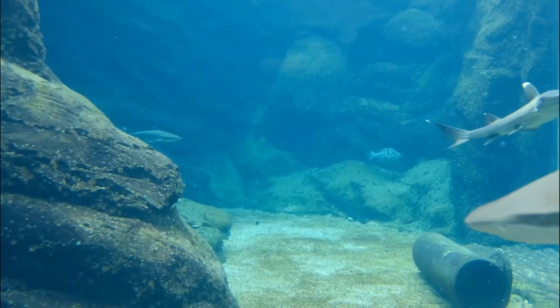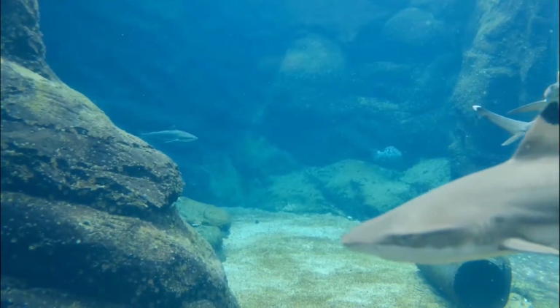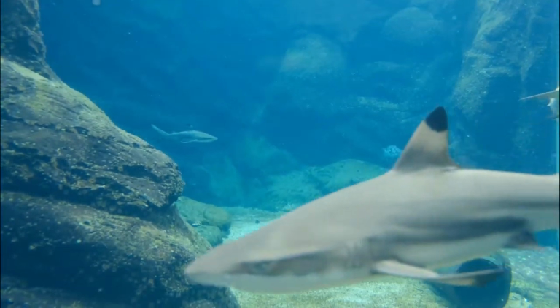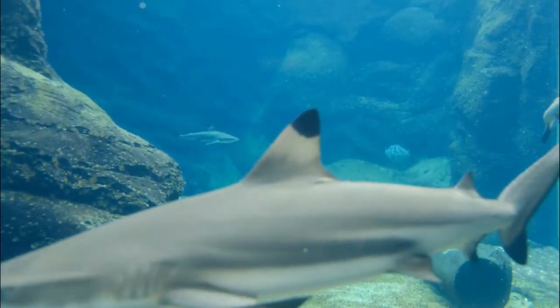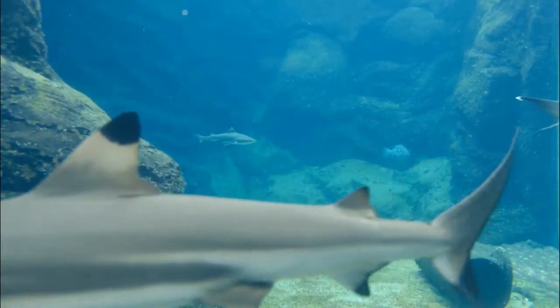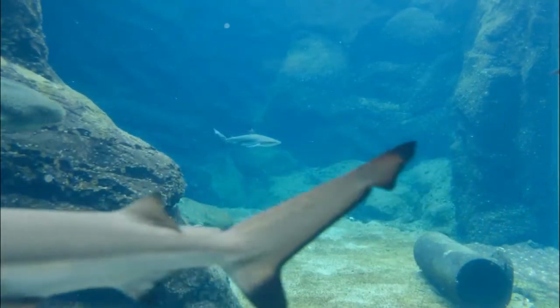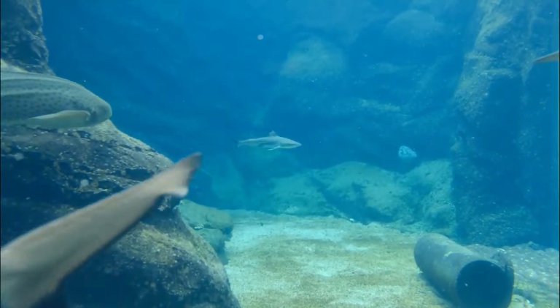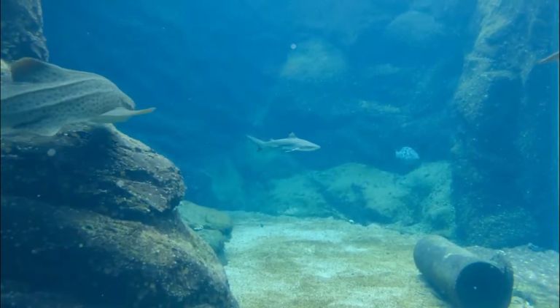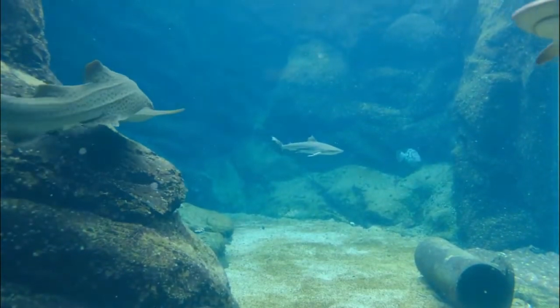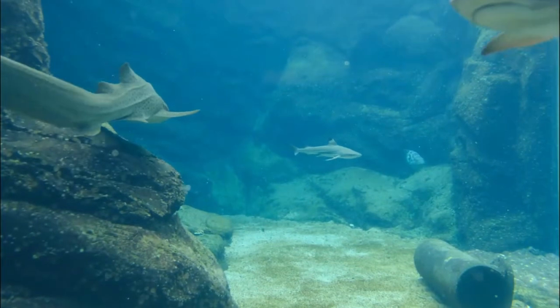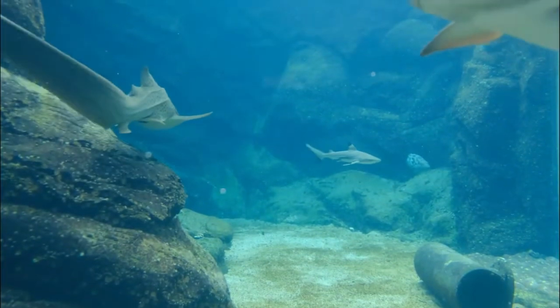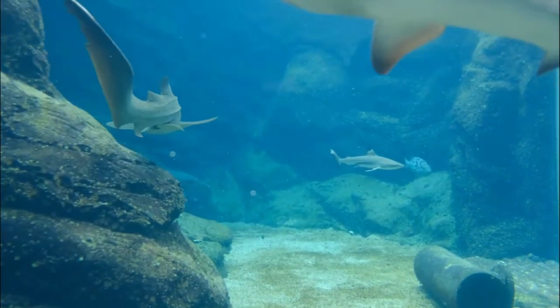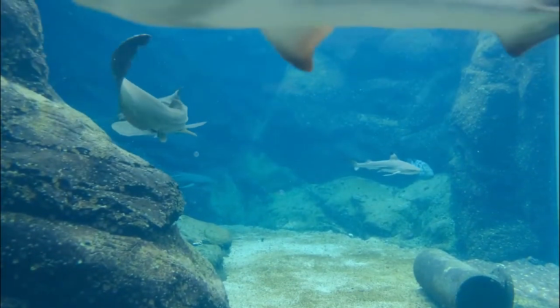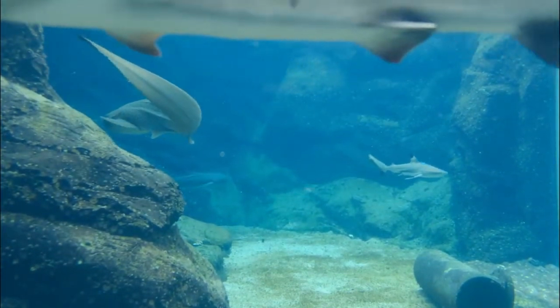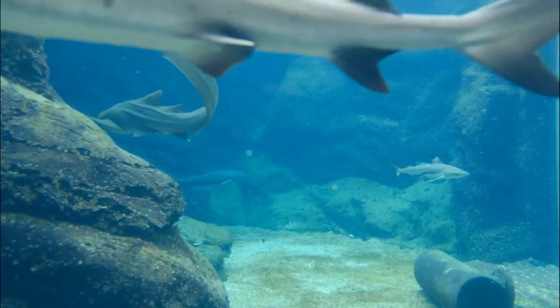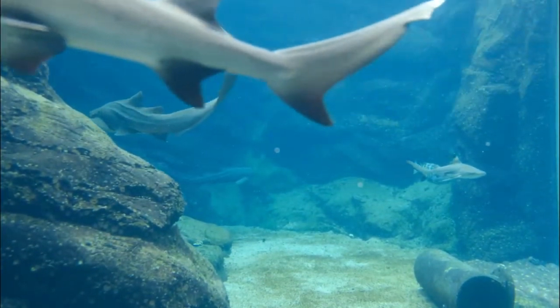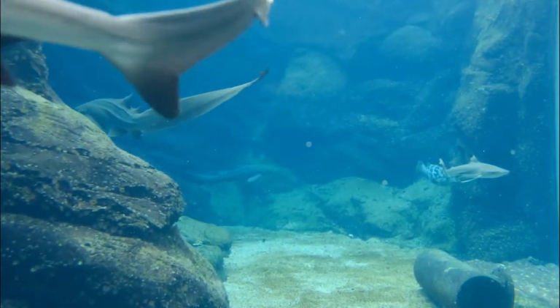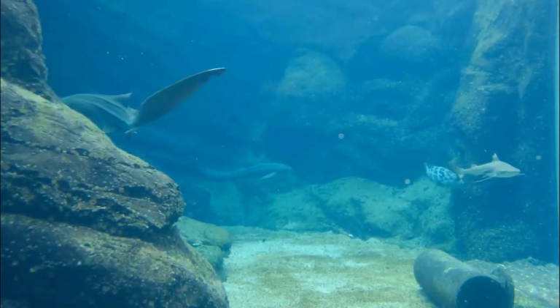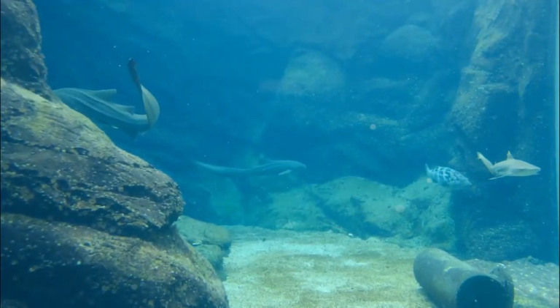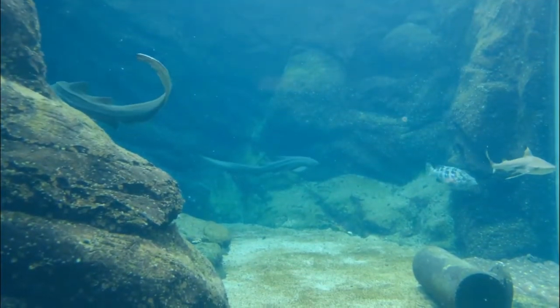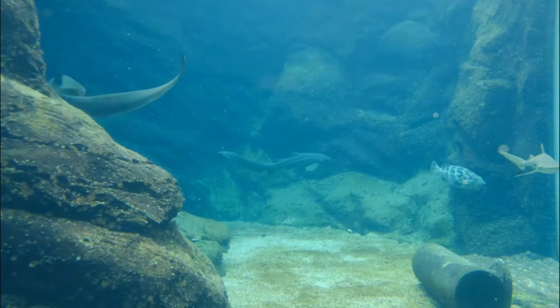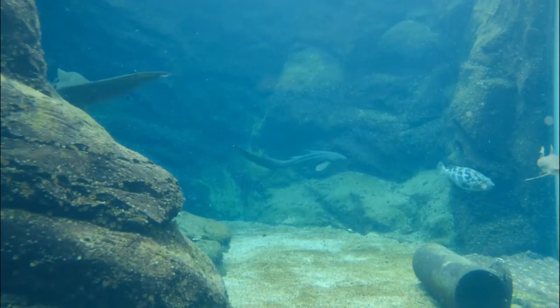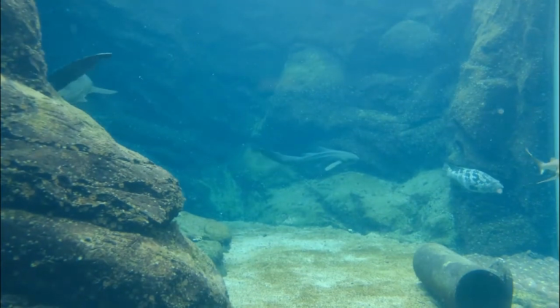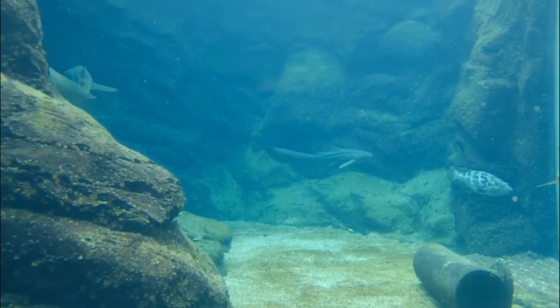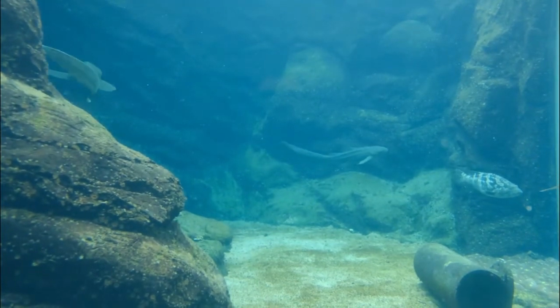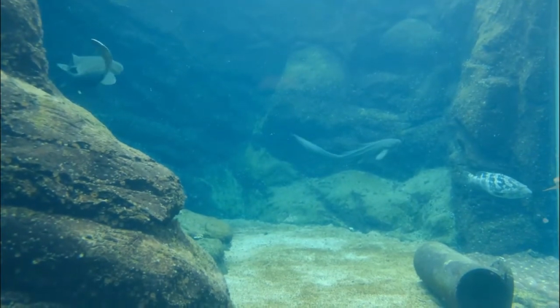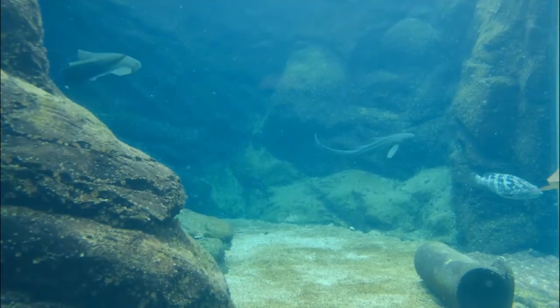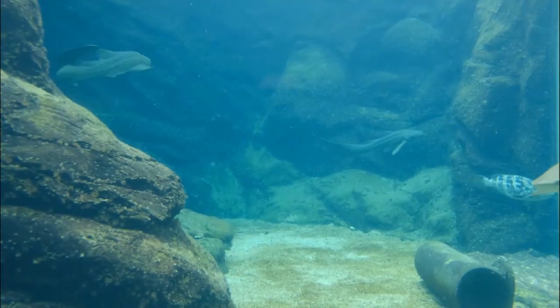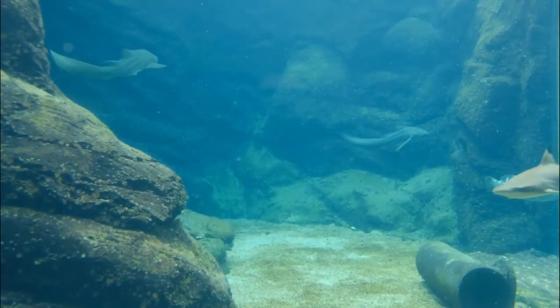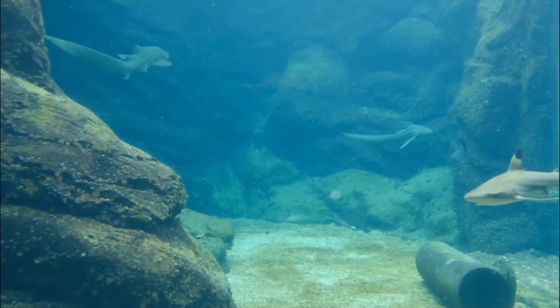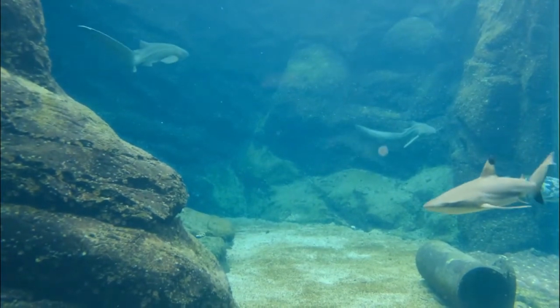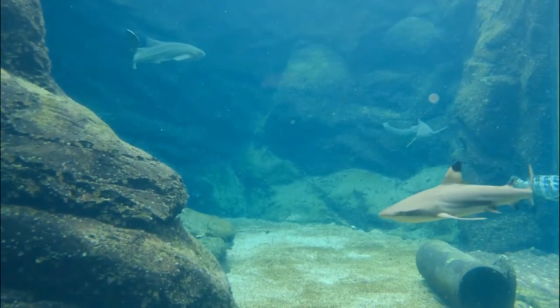Sharks have been around a very long time. Based on fossil scales found in Australia and the United States, scientists hypothesize sharks first appeared in the ocean around 455 million years ago.